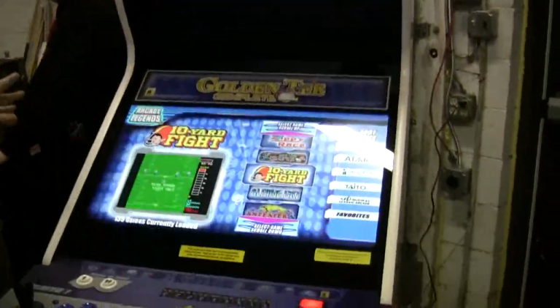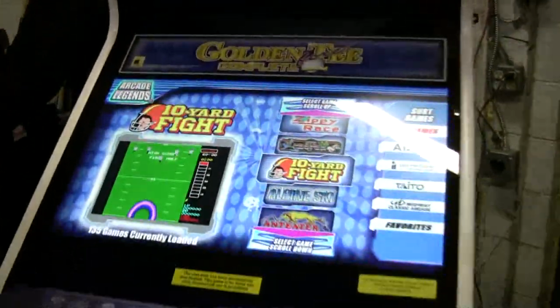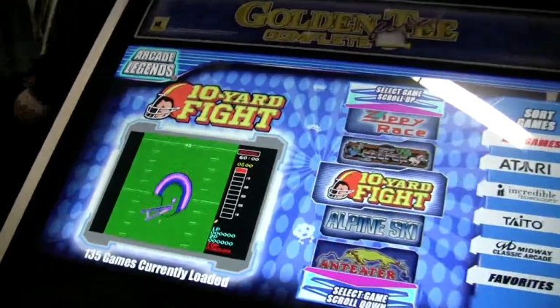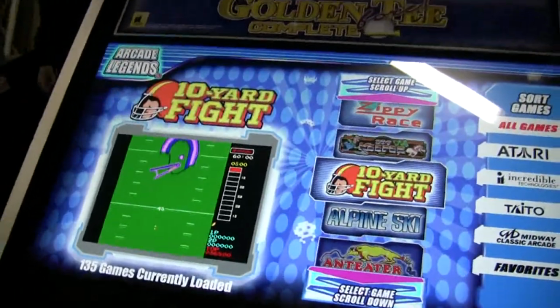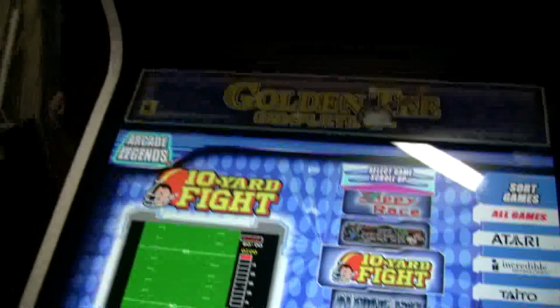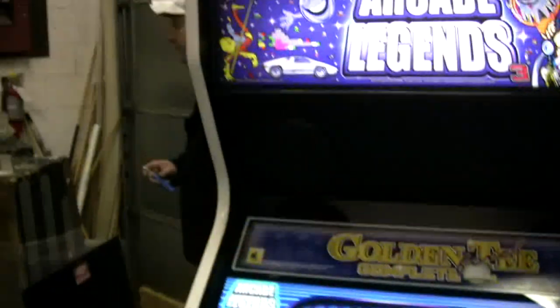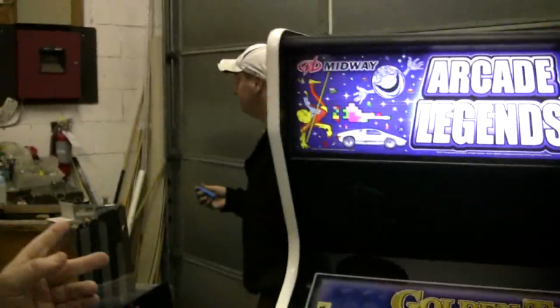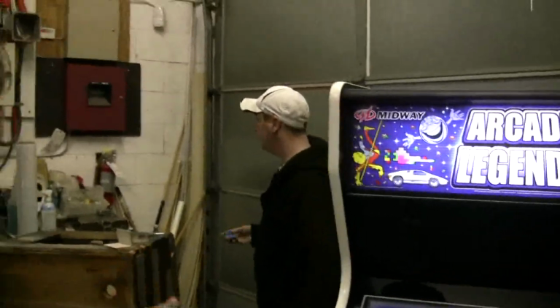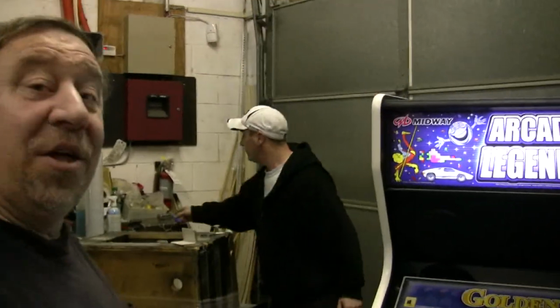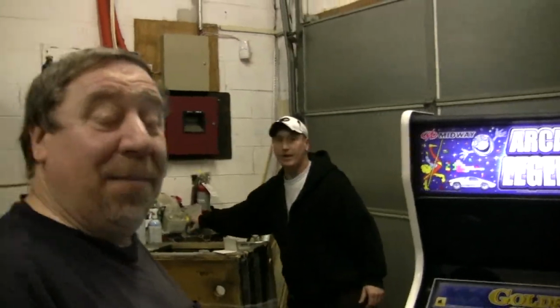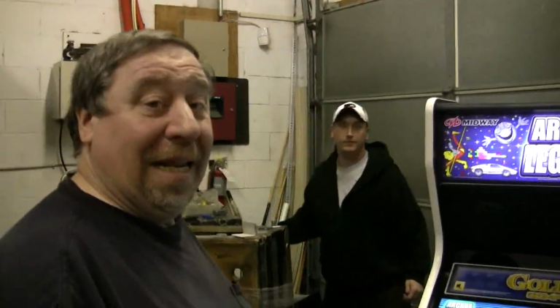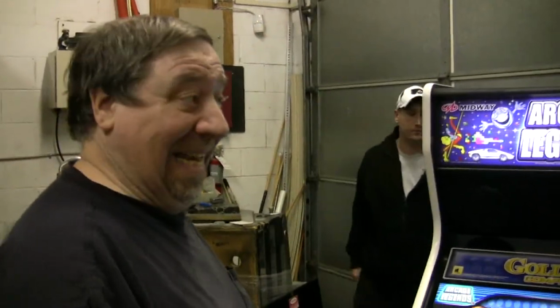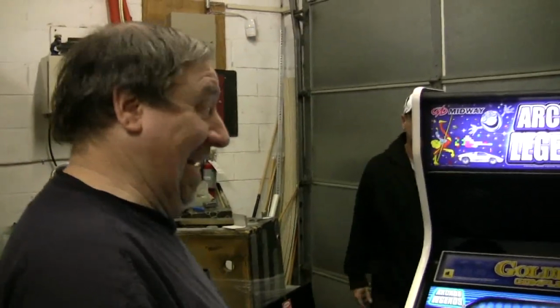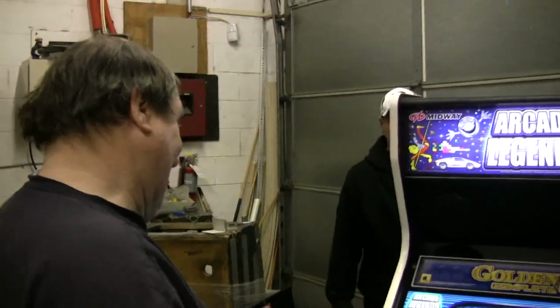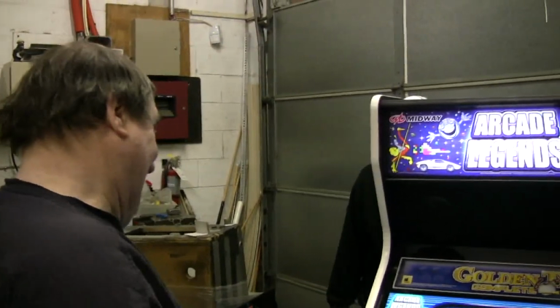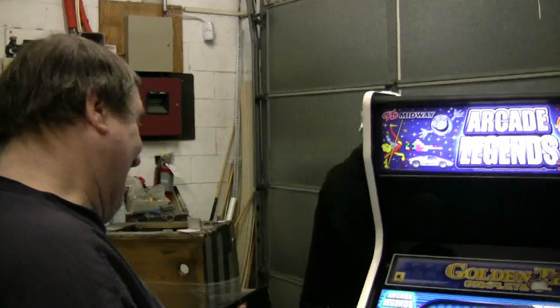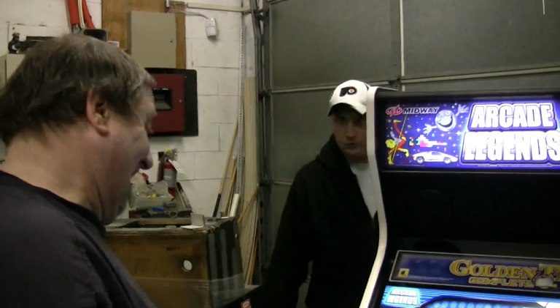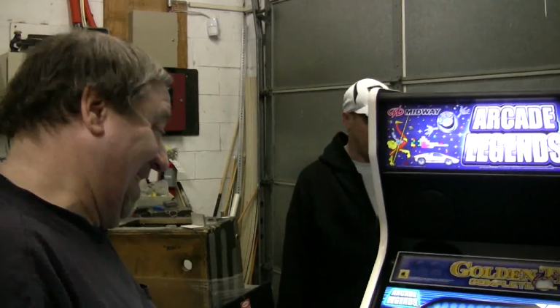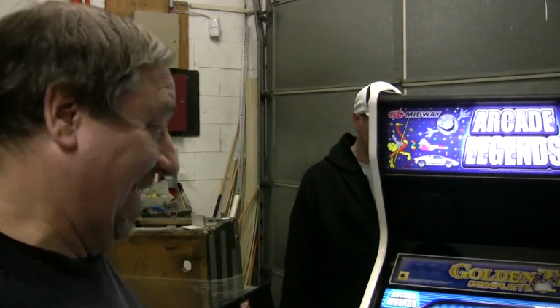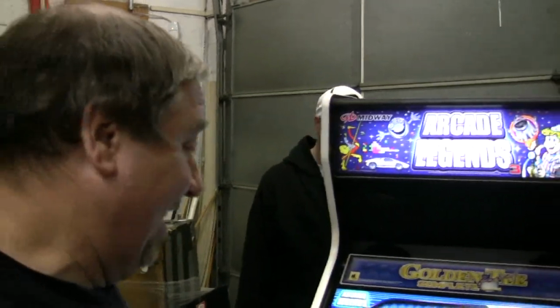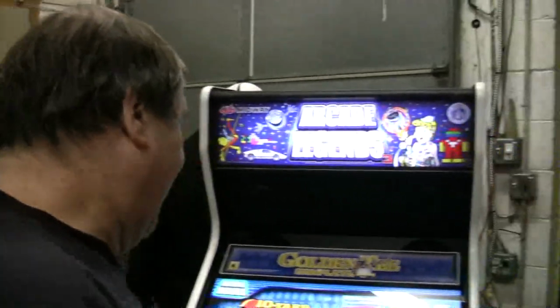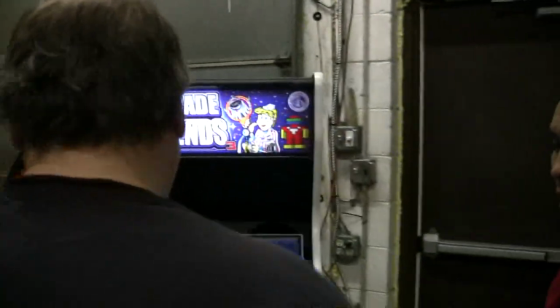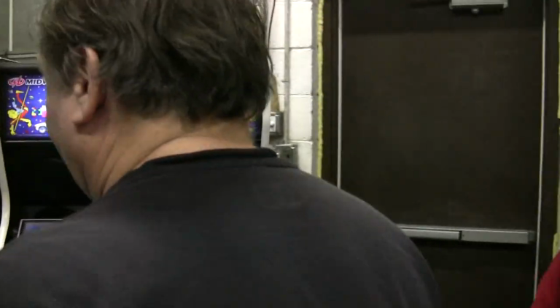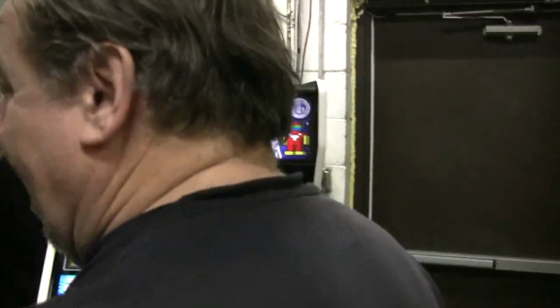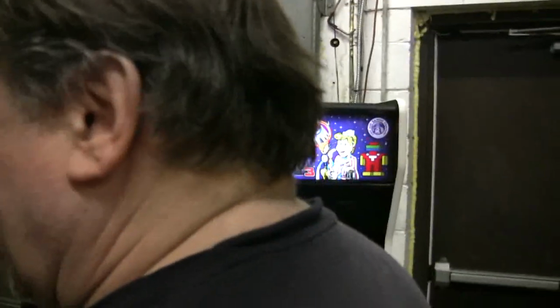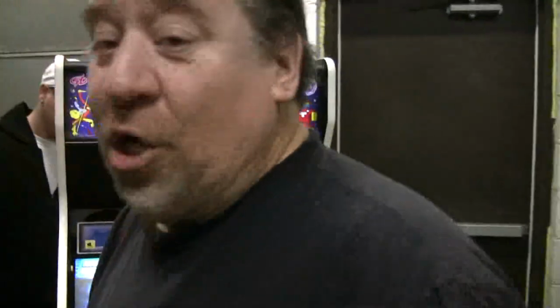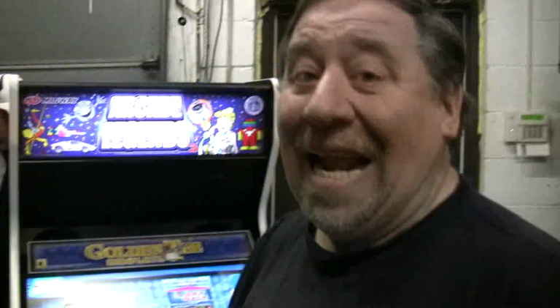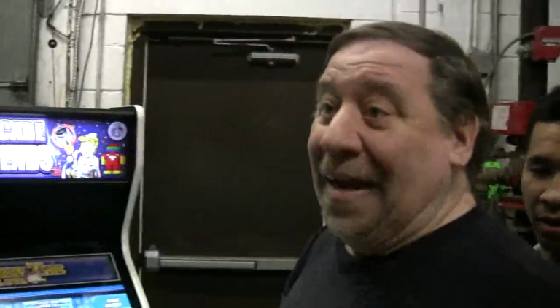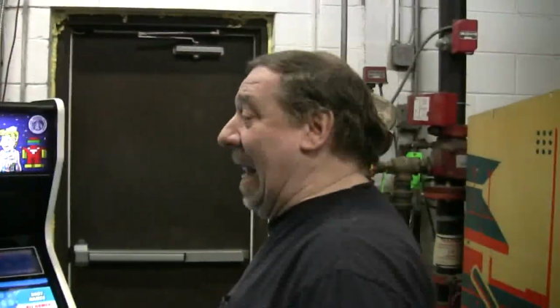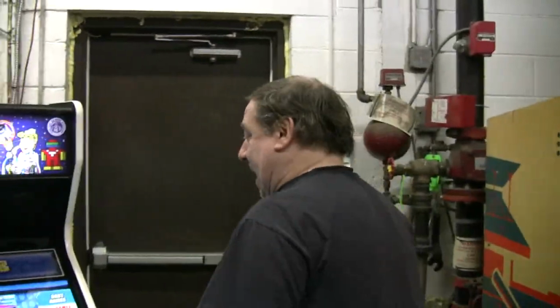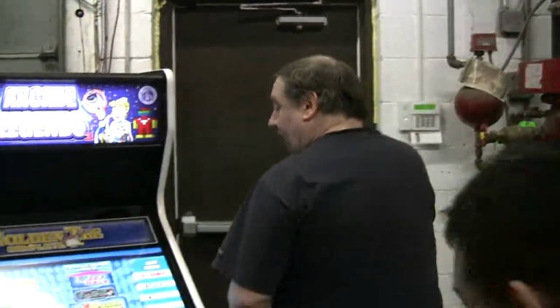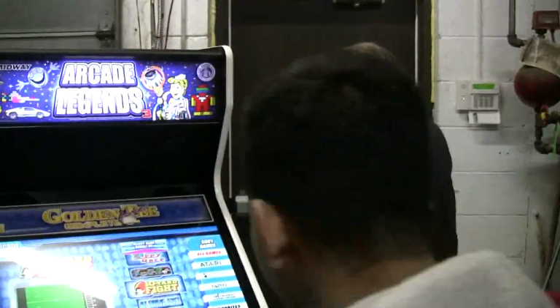We wanted to show you what's inside these beauties. This has a flat screen monitor. By the way, Jonathan, you didn't file your paperwork last night. Don't let it happen again. Come back here.